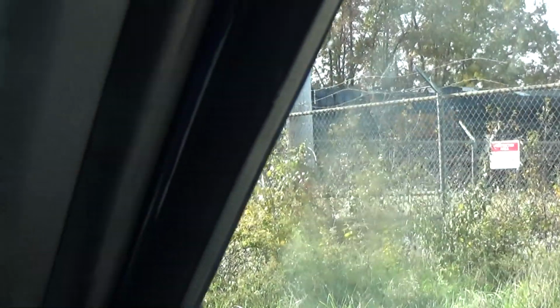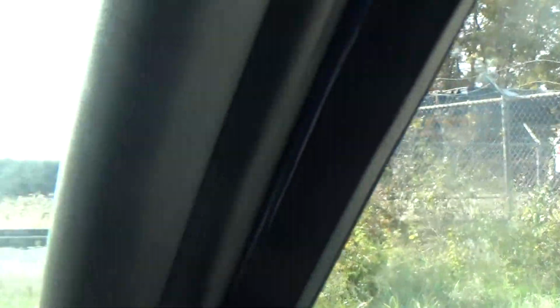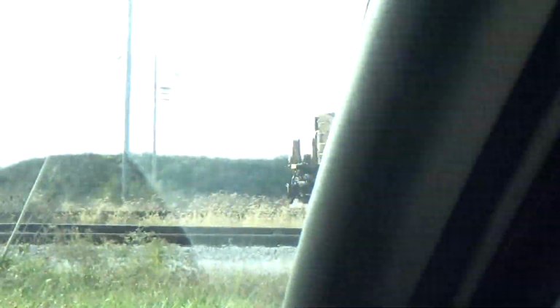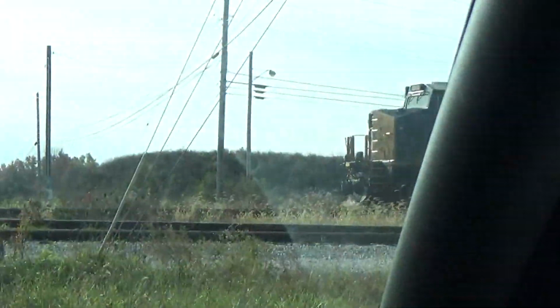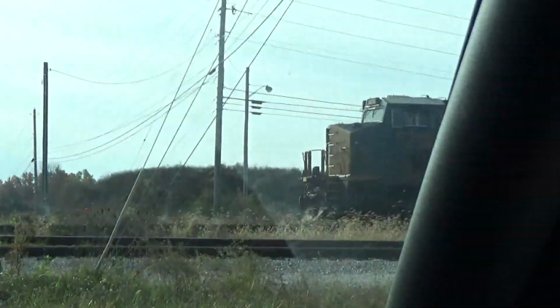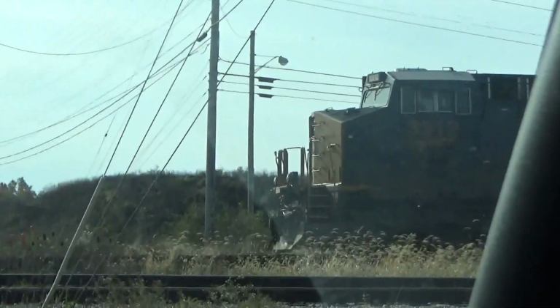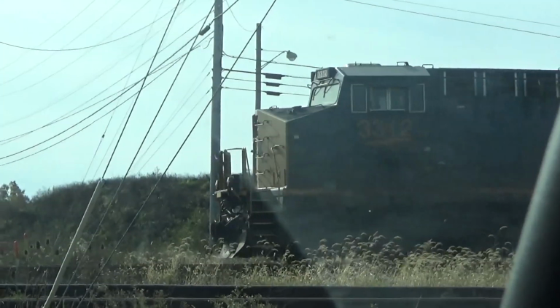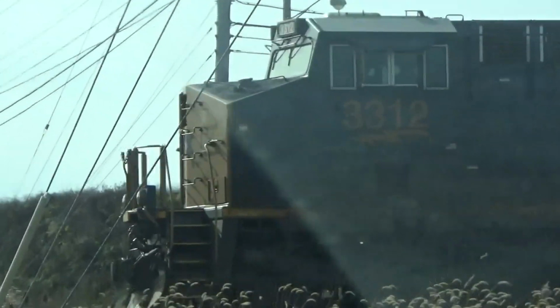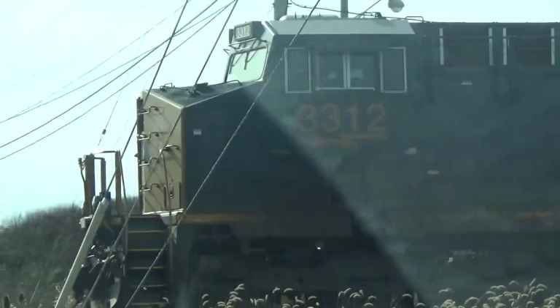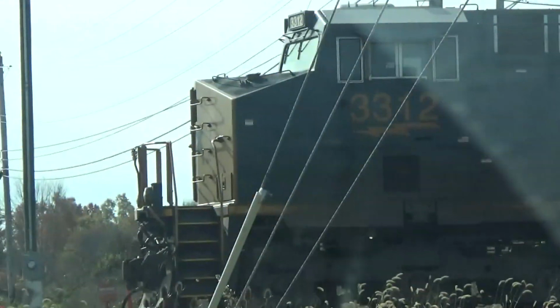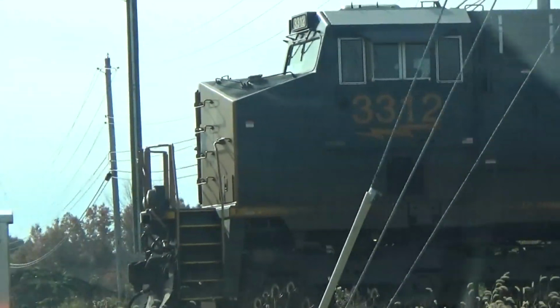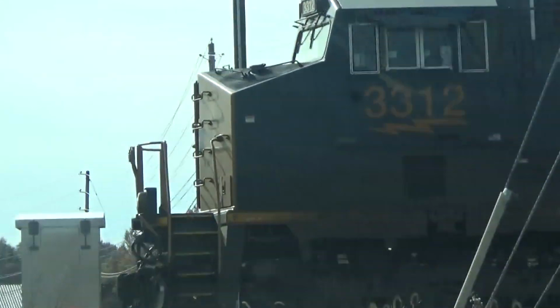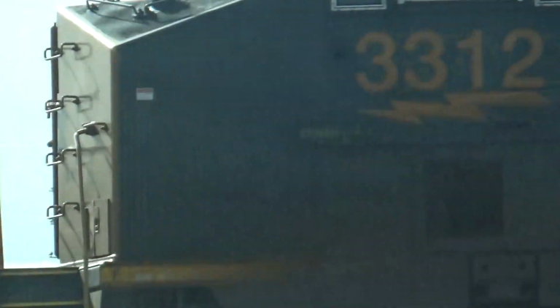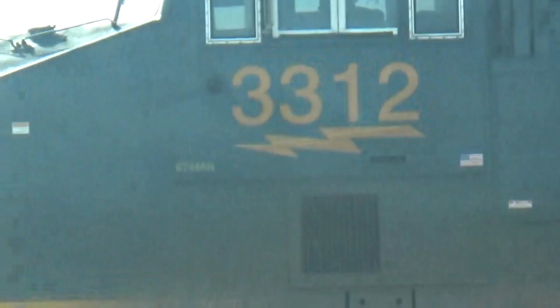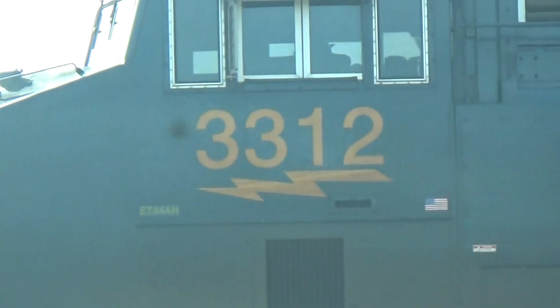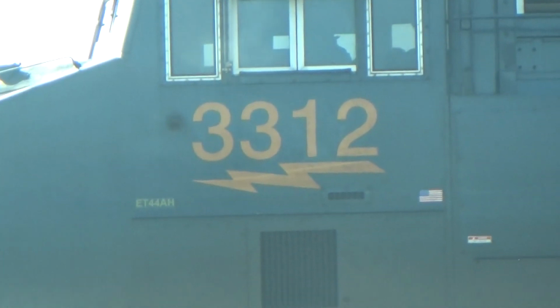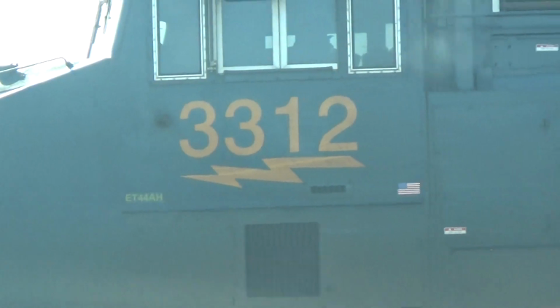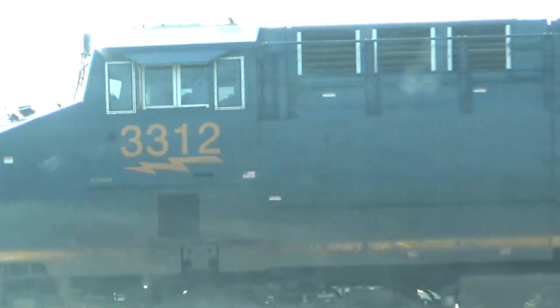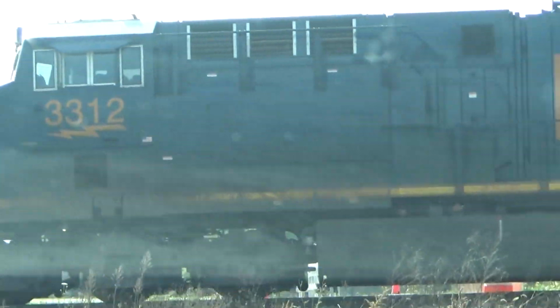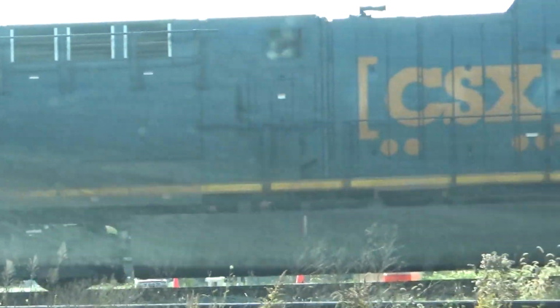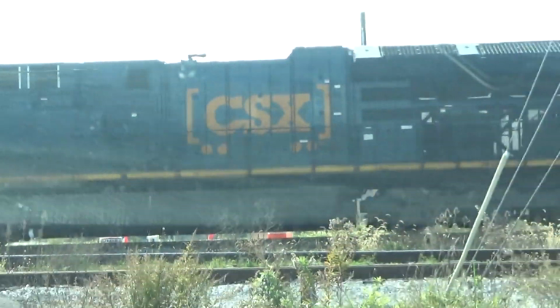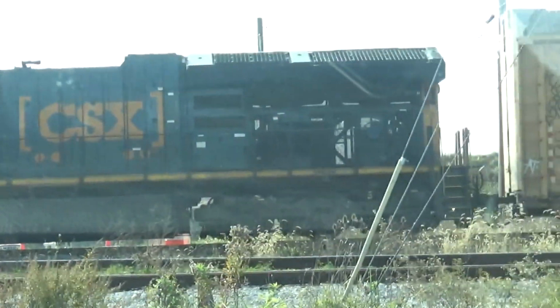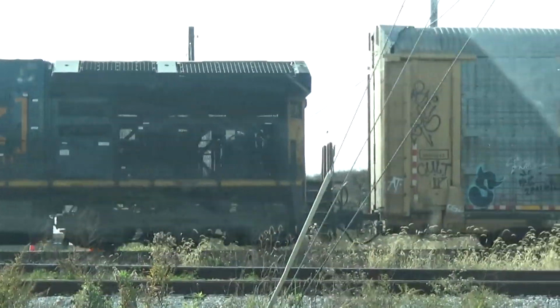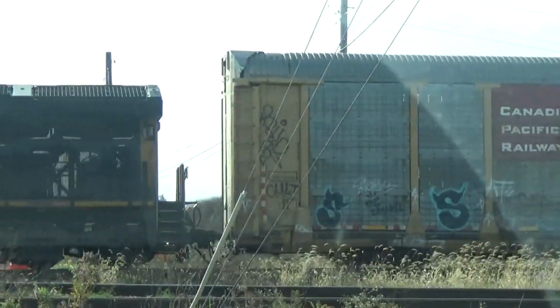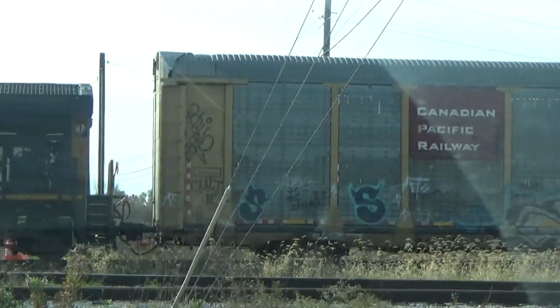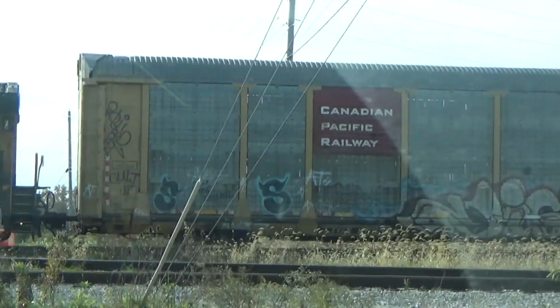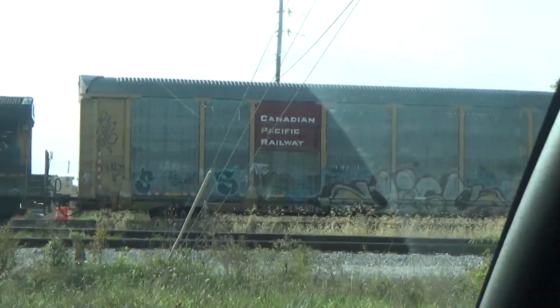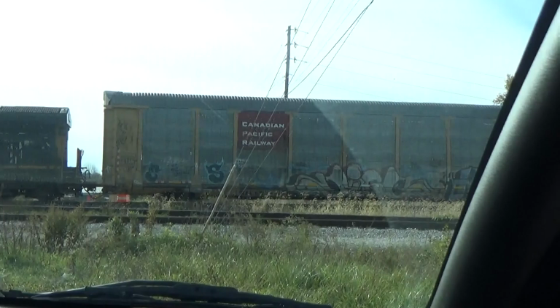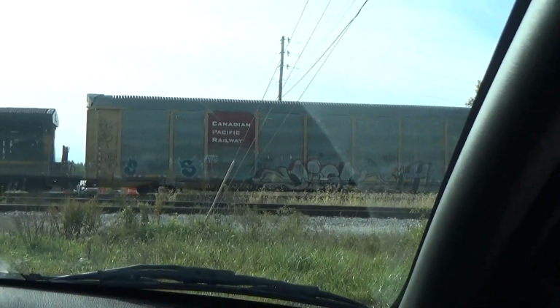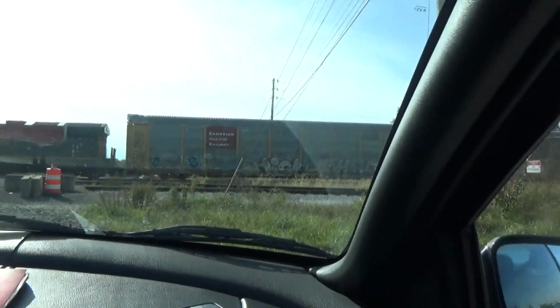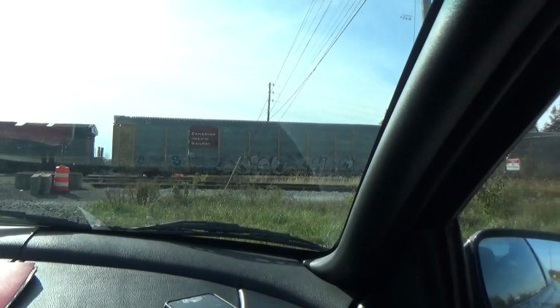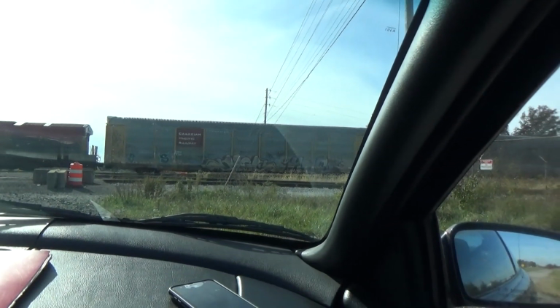Yeah, 3312. That ain't very old, I know that. That's a Tier 4, so... That's kind of odd to see one engine point at.